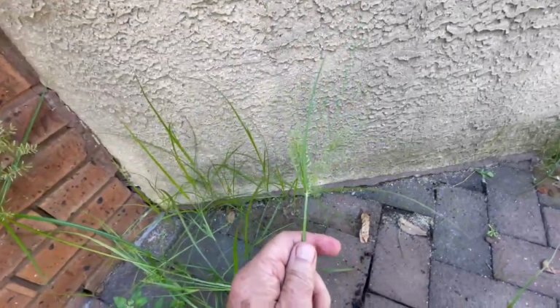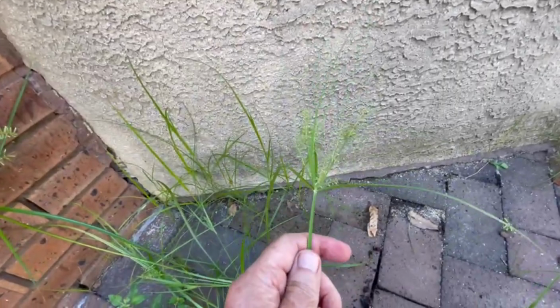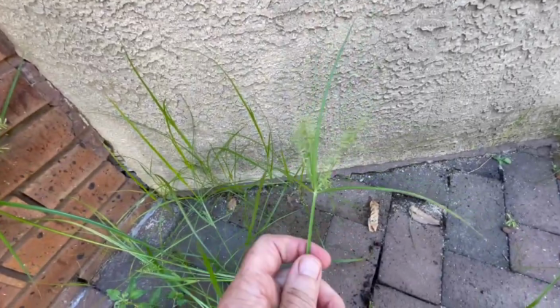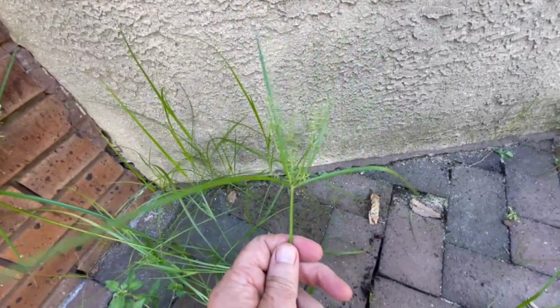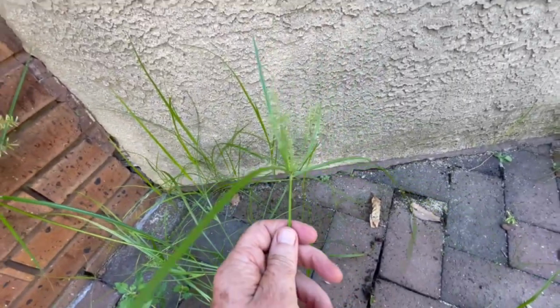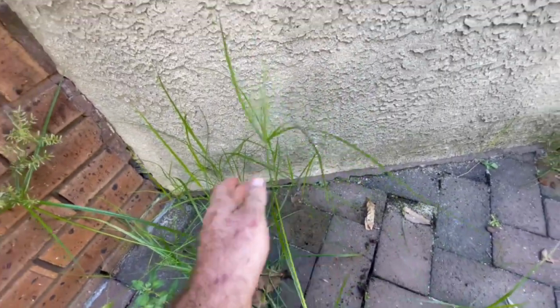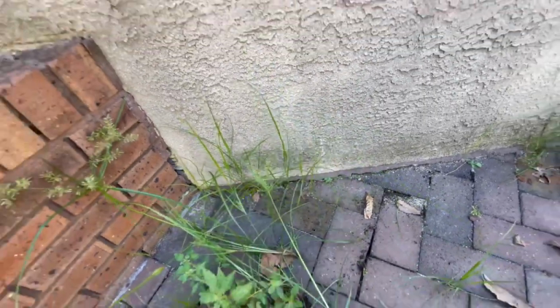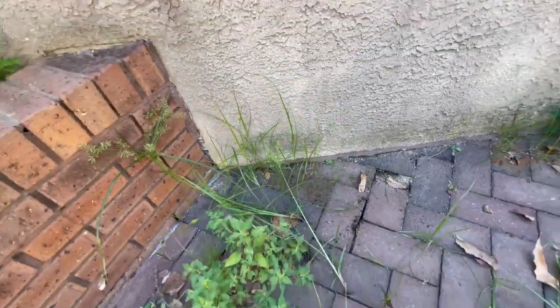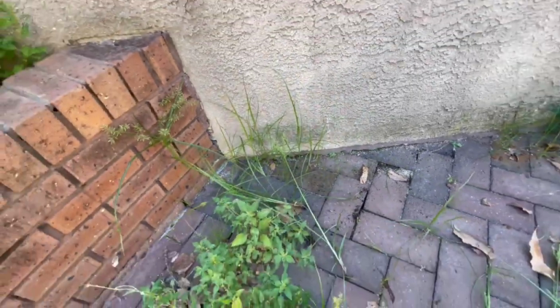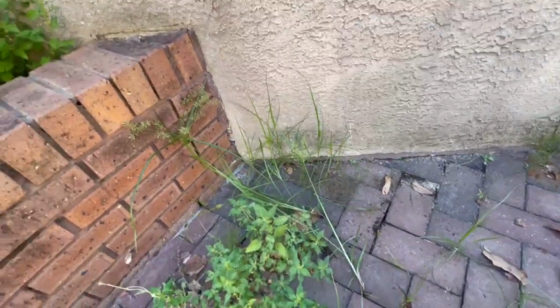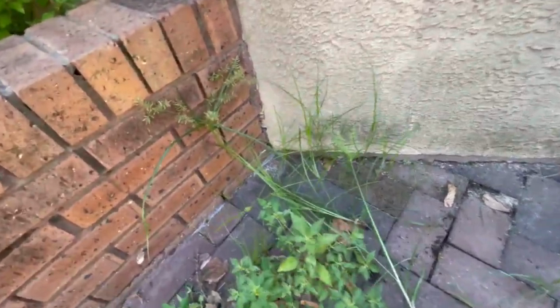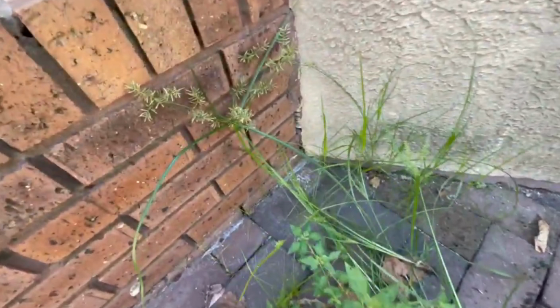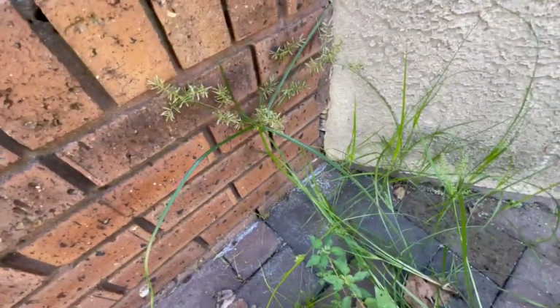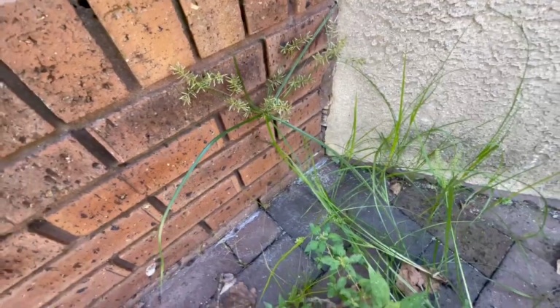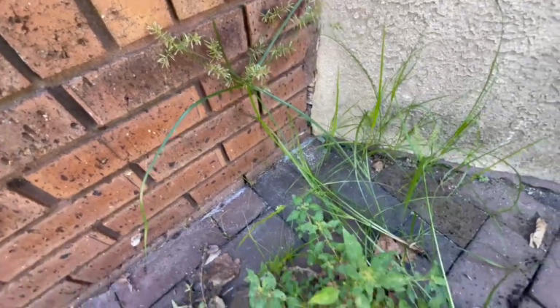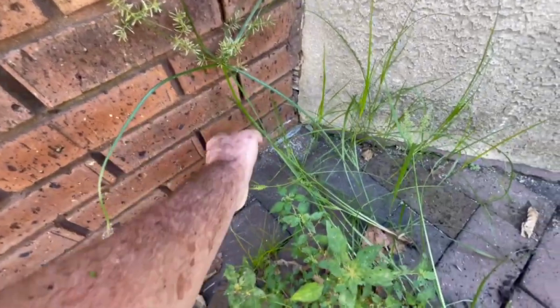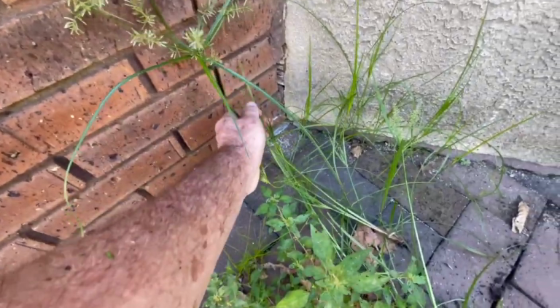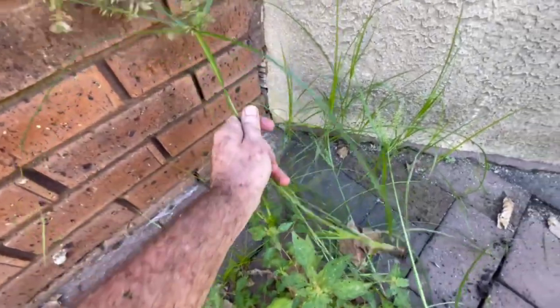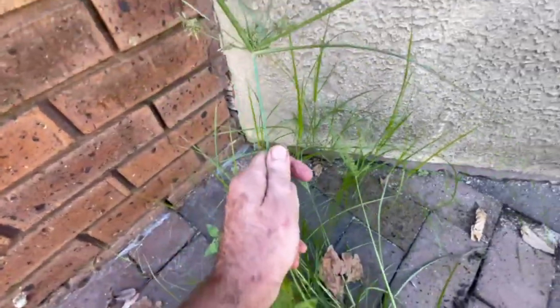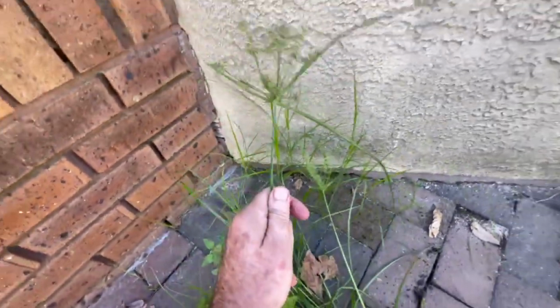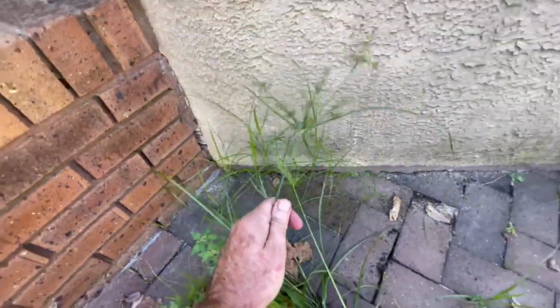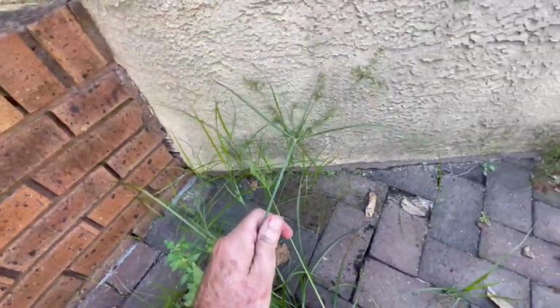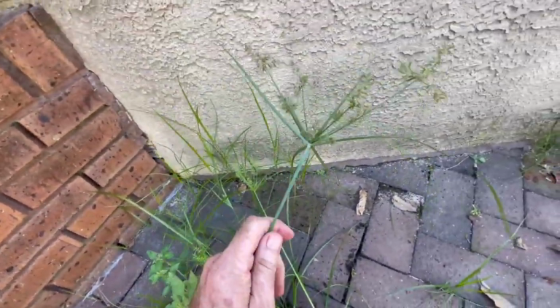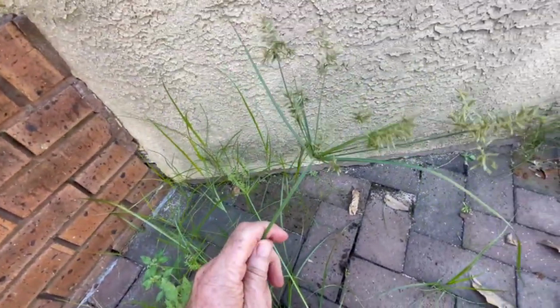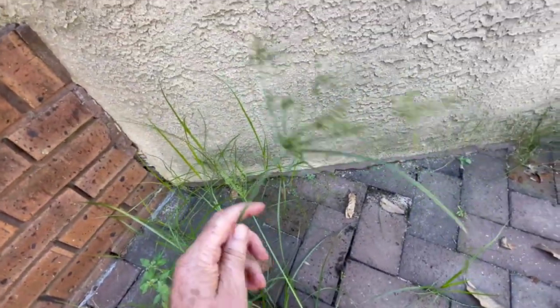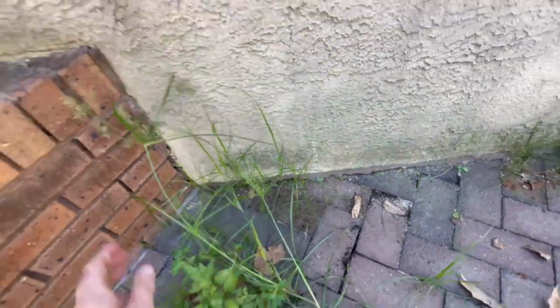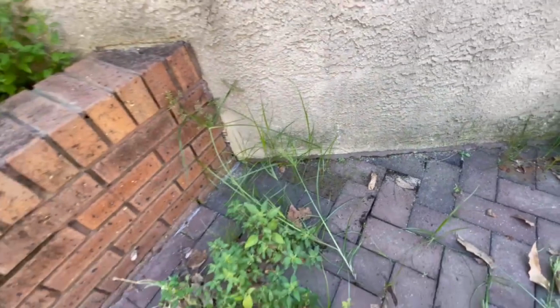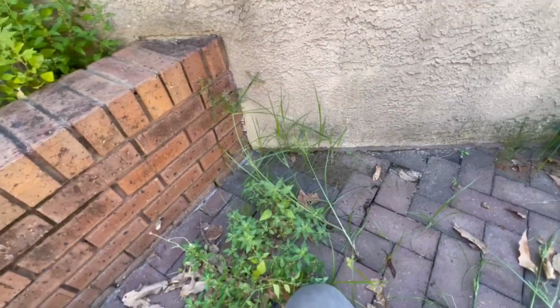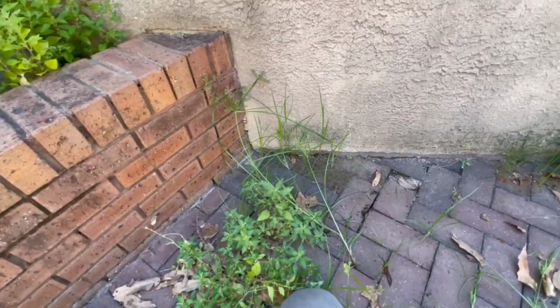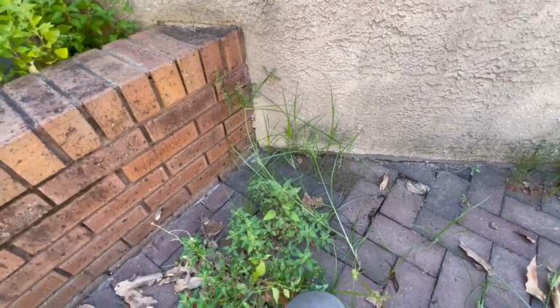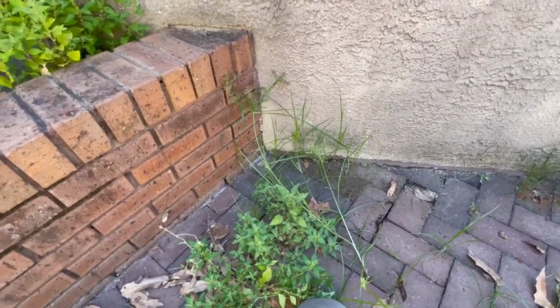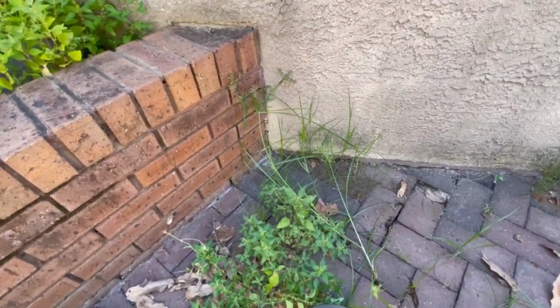It's just very easy to take out, this rice field flat sedge, or nut grass. I'm sure you guys have it all over the place — it's definitely here in Philly and the Mid-Atlantic for sure.